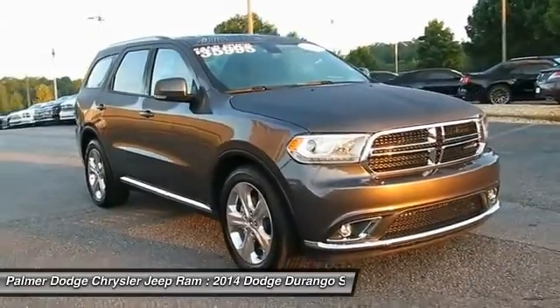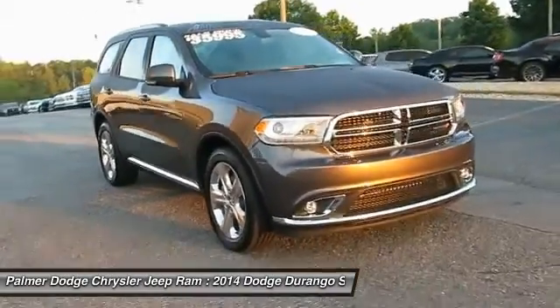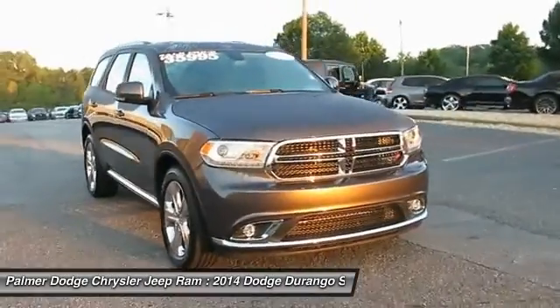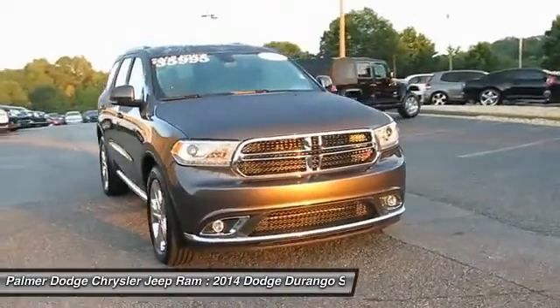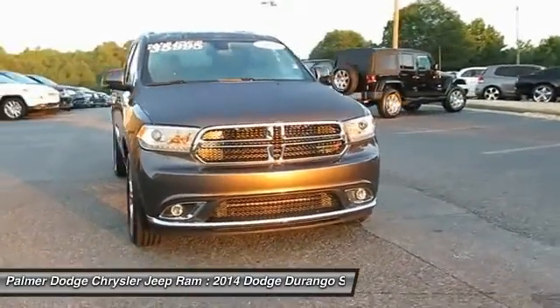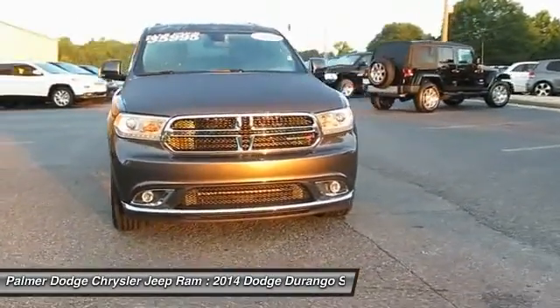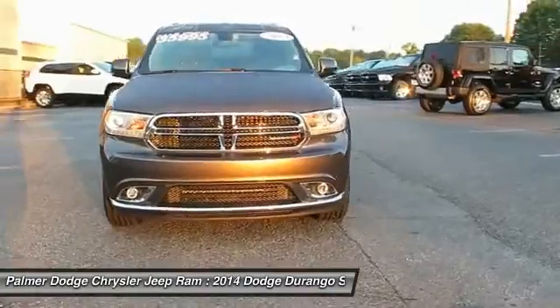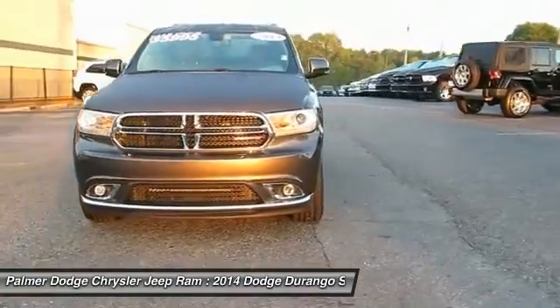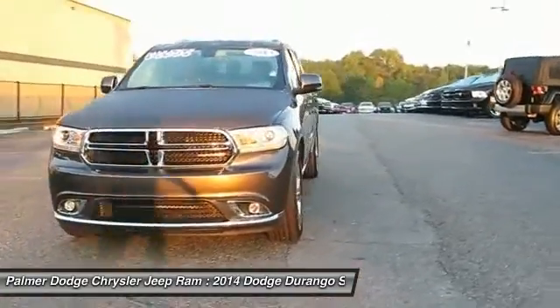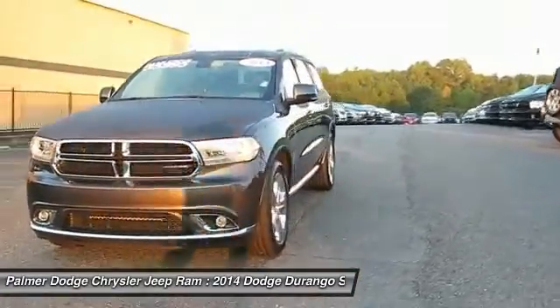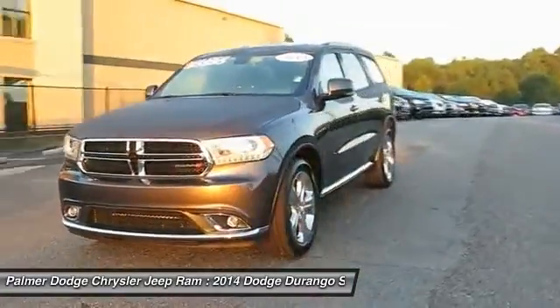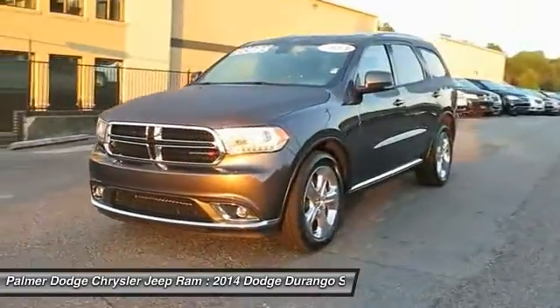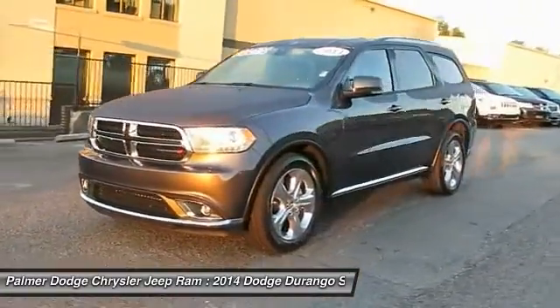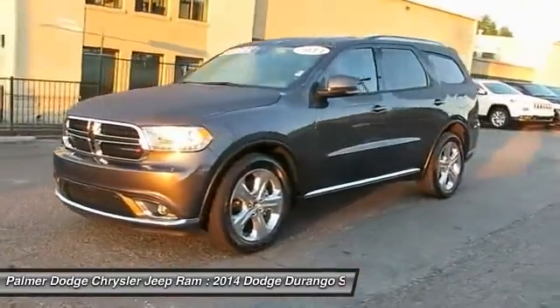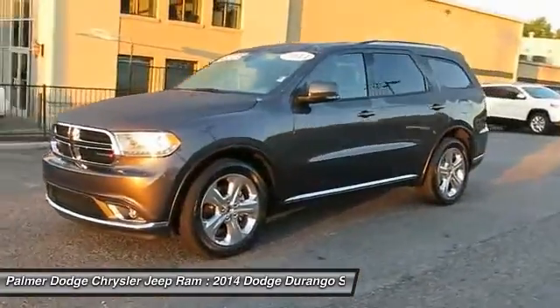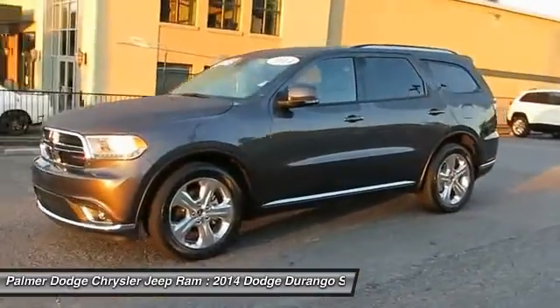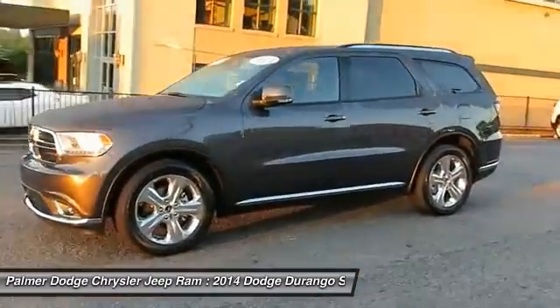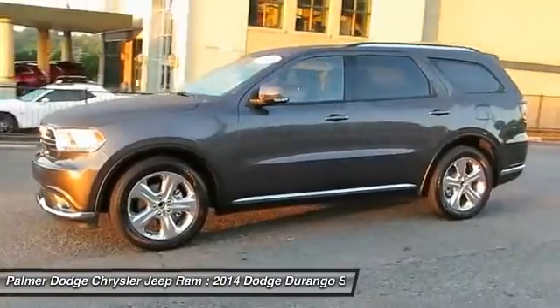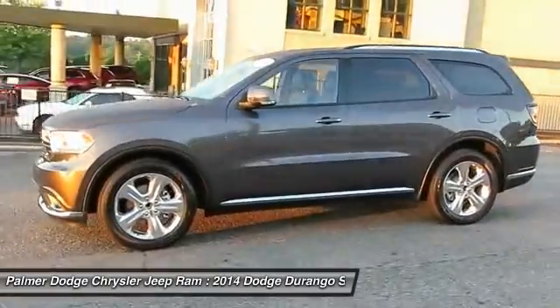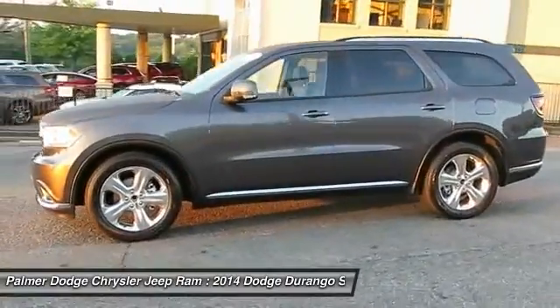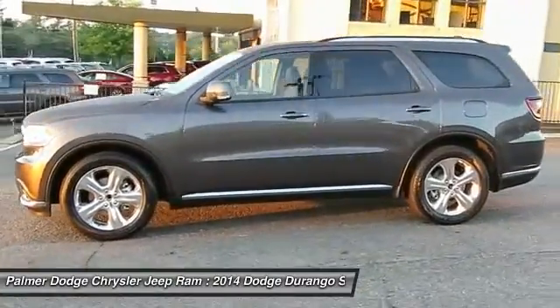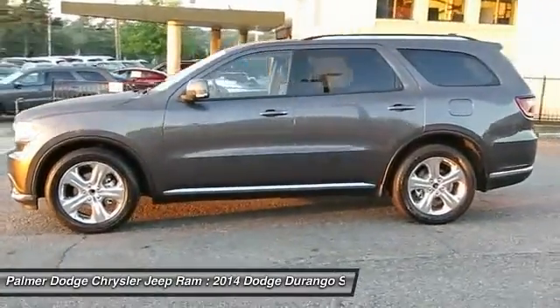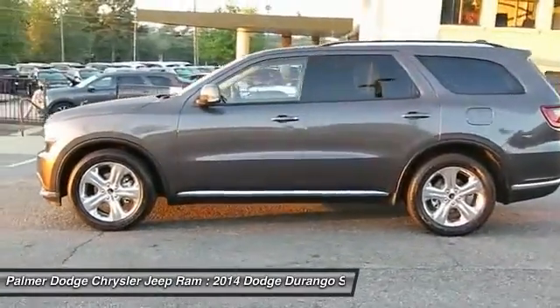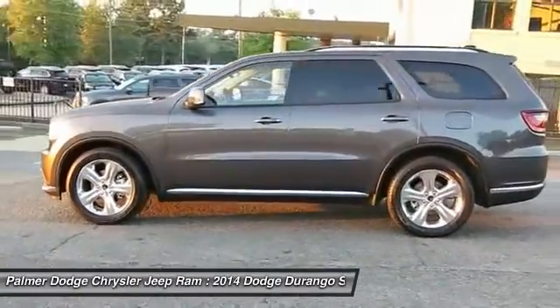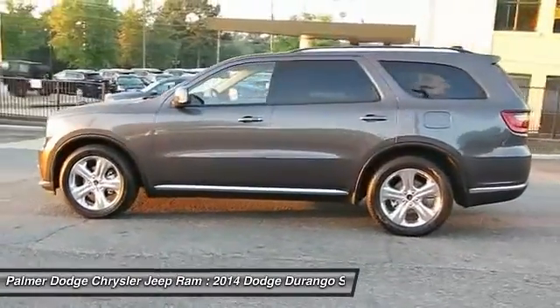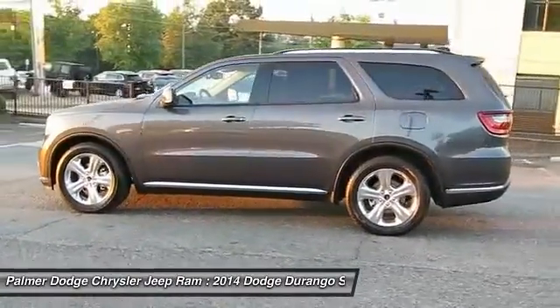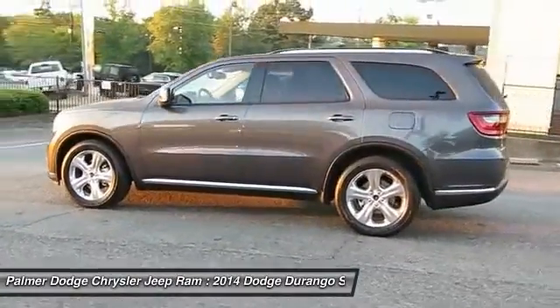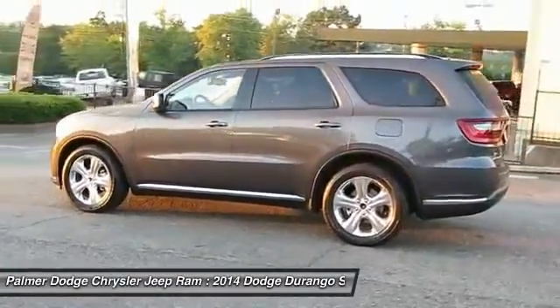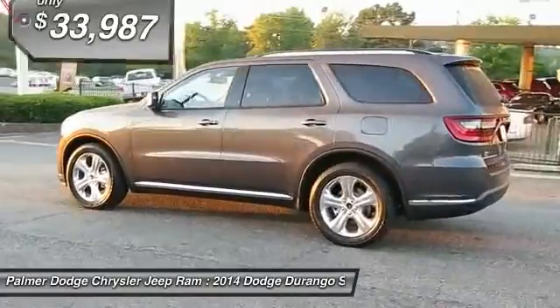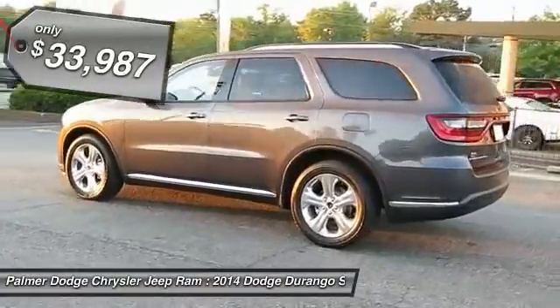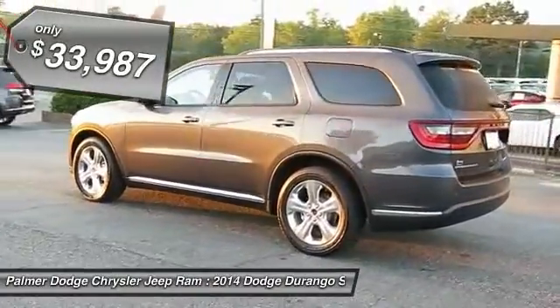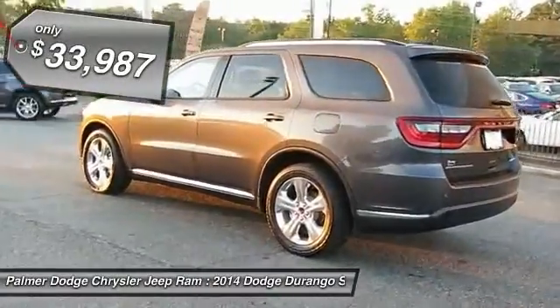It offers more interior room and towing capability than most mid-size SUVs and has an available third row of seating. Underneath are sturdy body-on-frame mechanicals and the option for a powerful V8 engine, and is priced below $35,000.